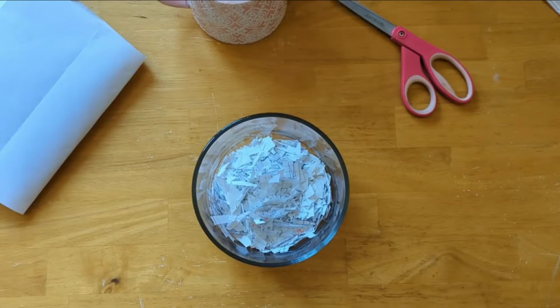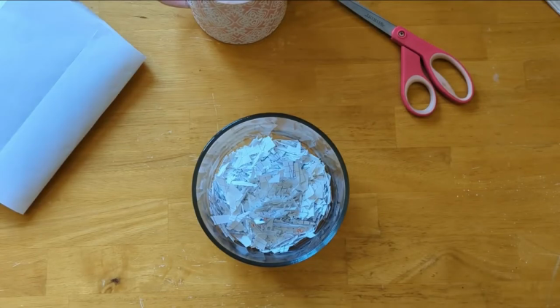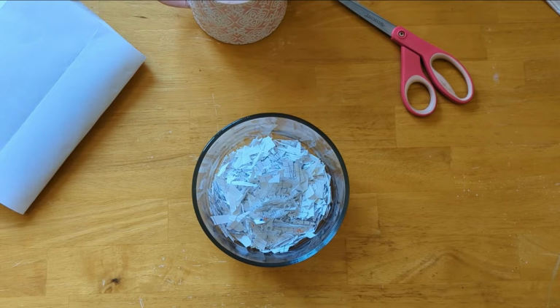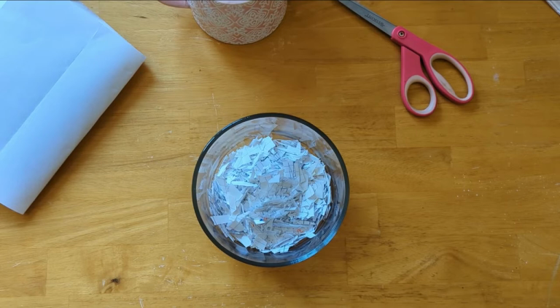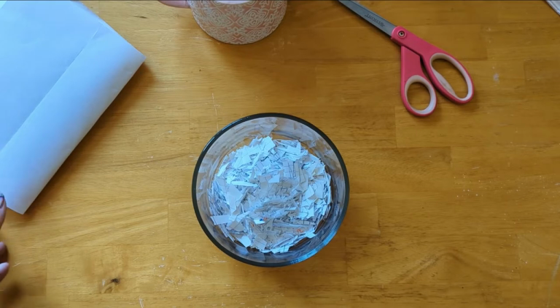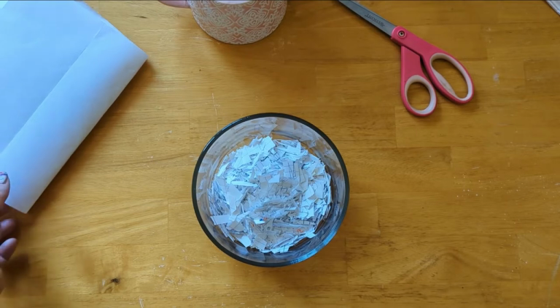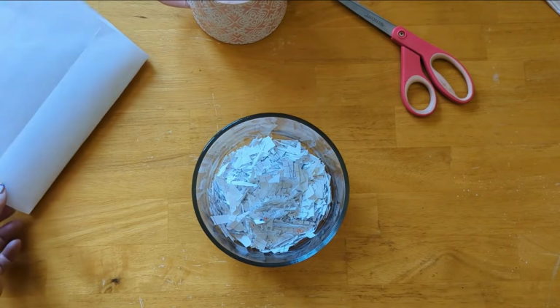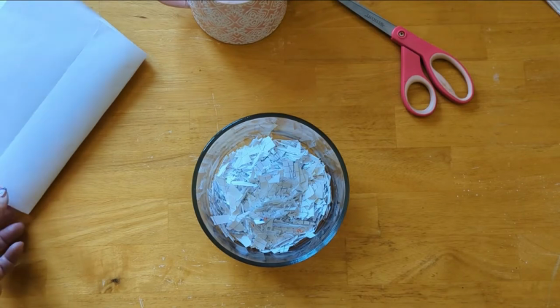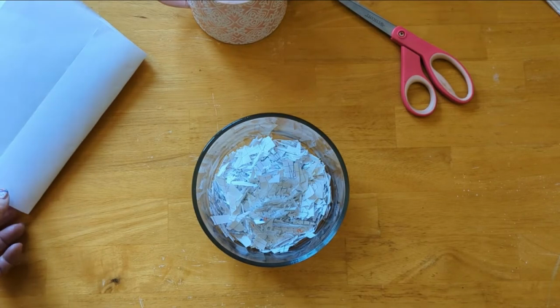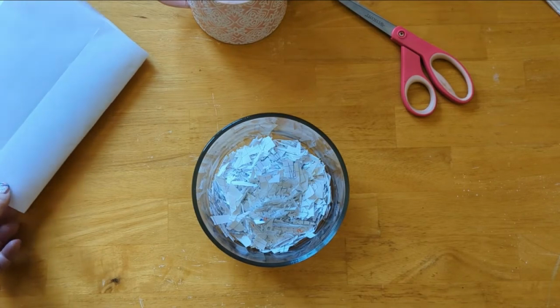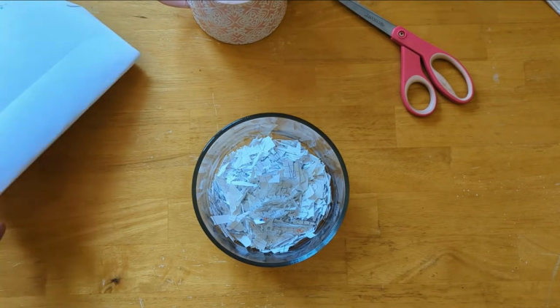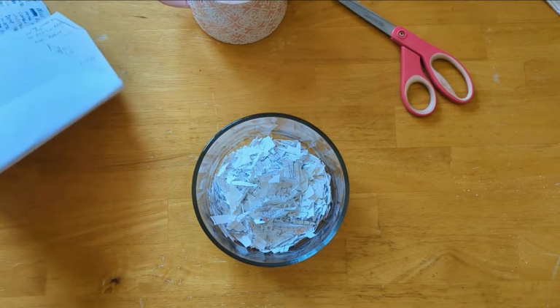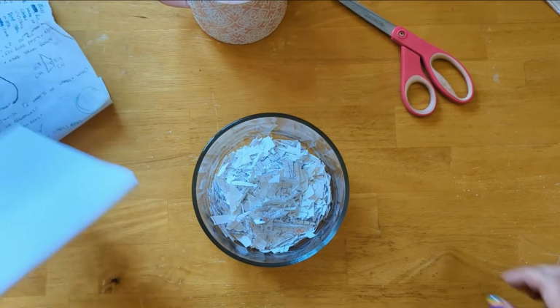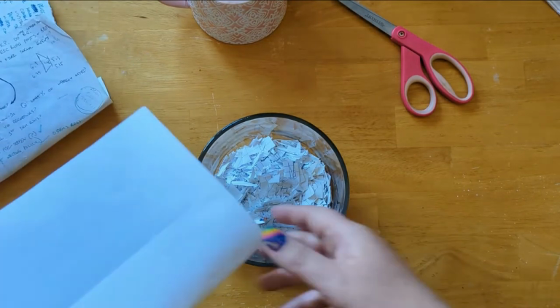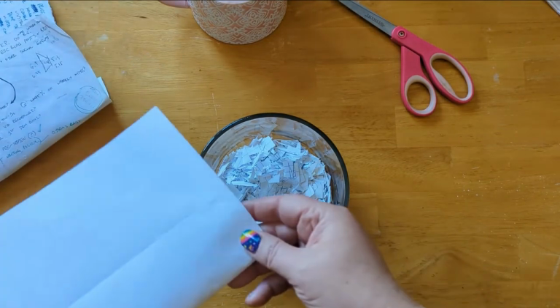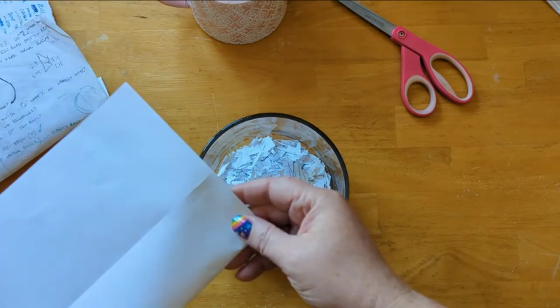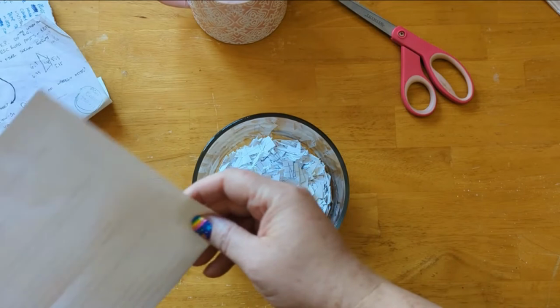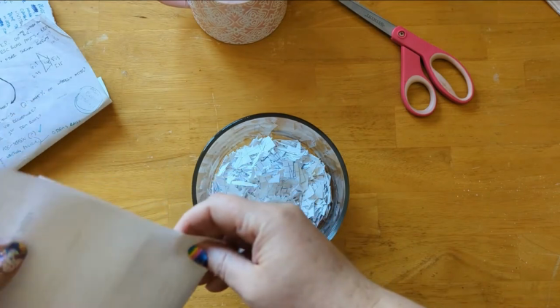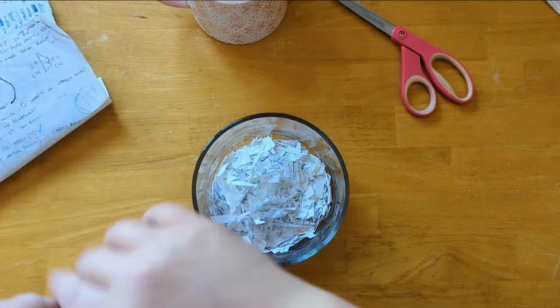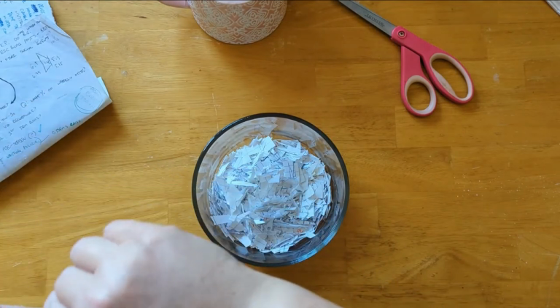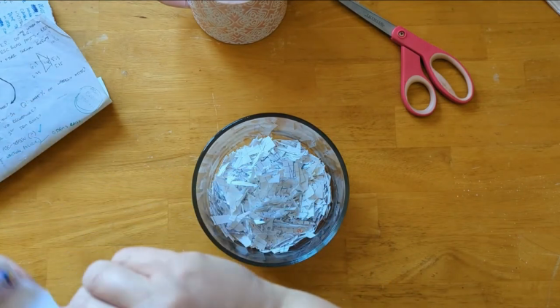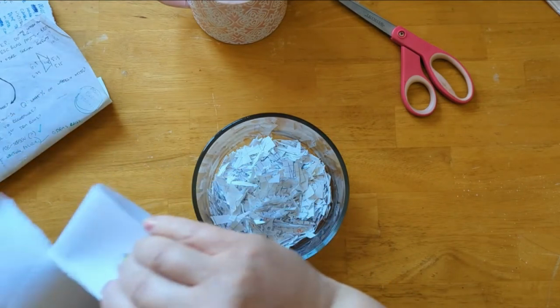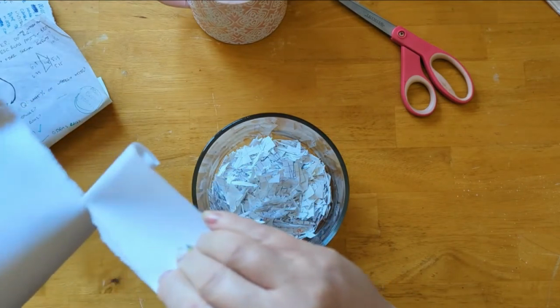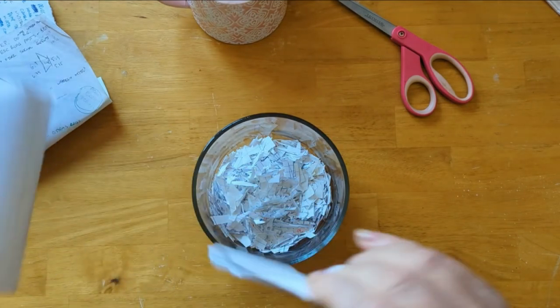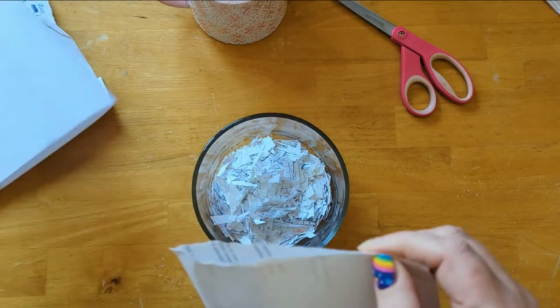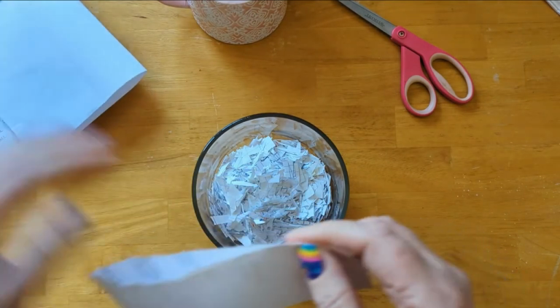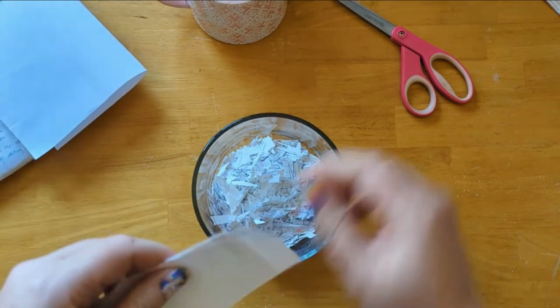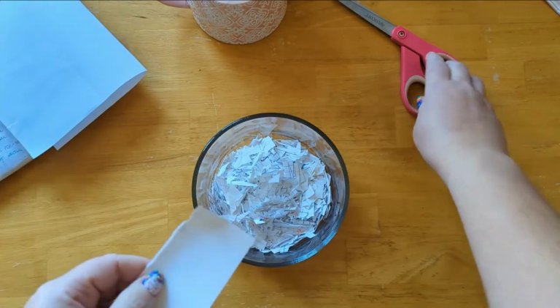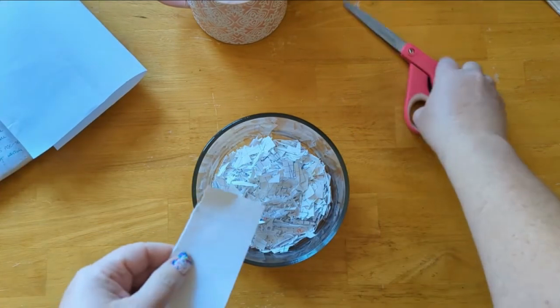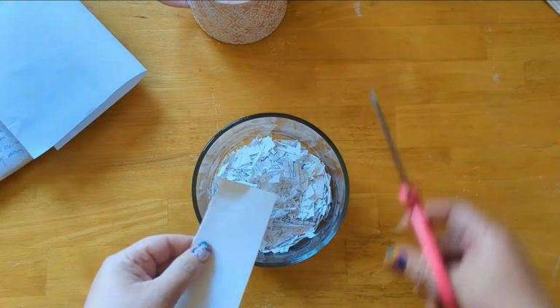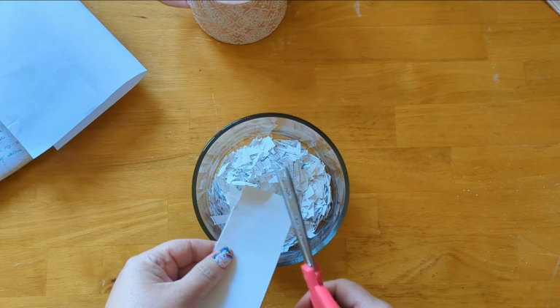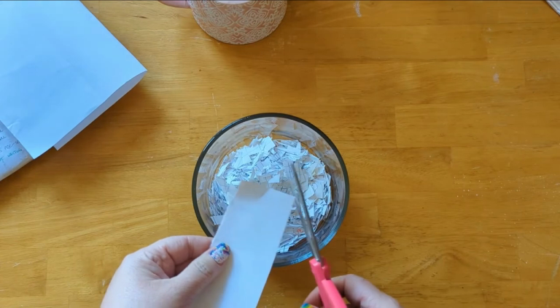For the first step in this process, you're going to tear up your paper into tiny pieces. You can use scissors, your hands, or a hole punch — you just want to make the paper as small as you can.